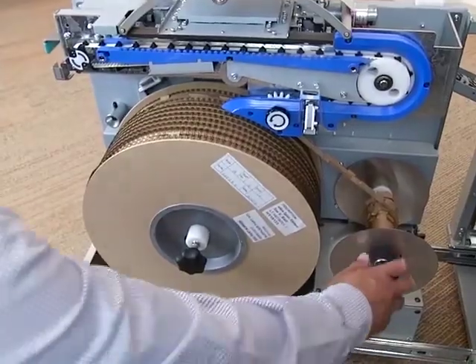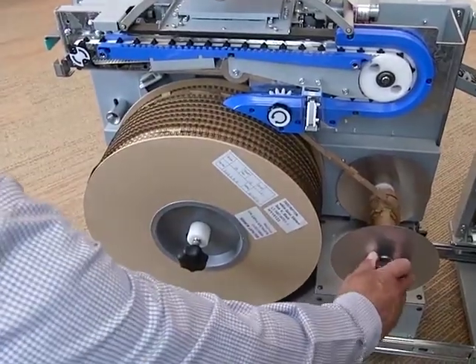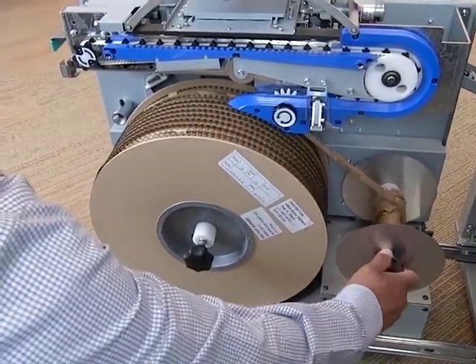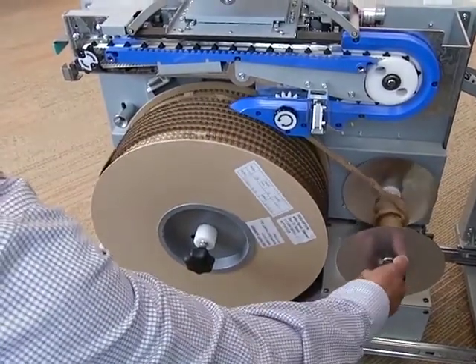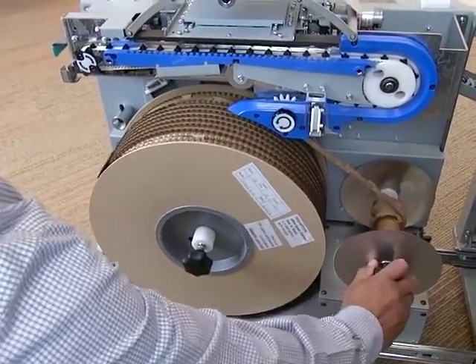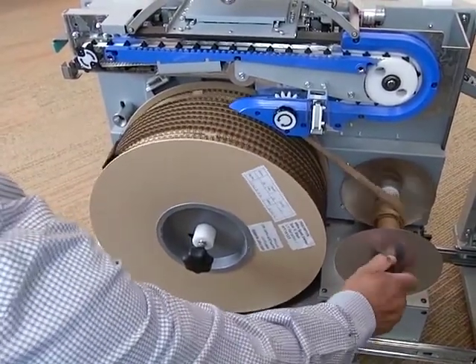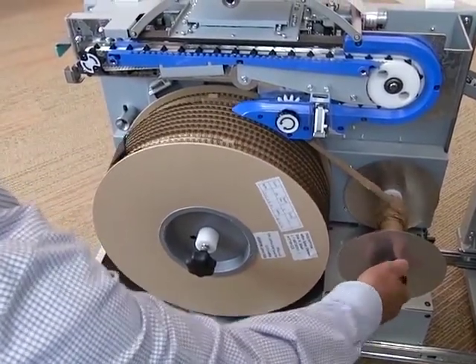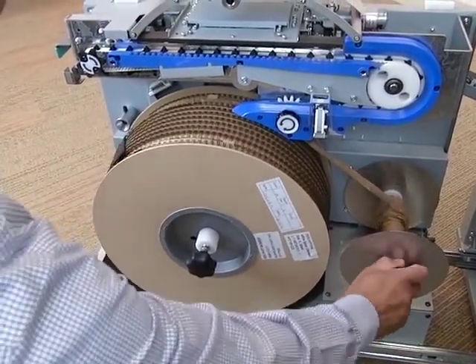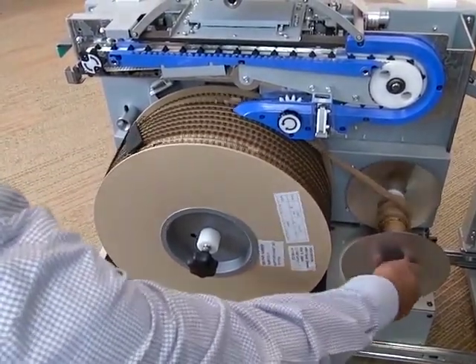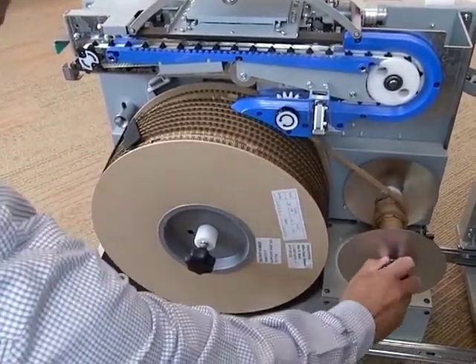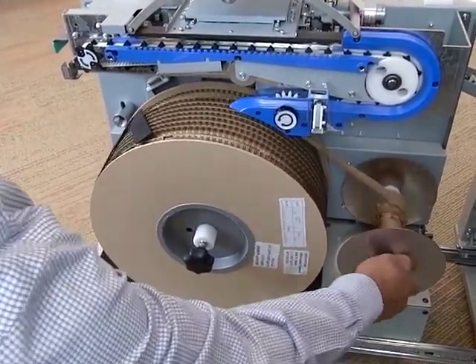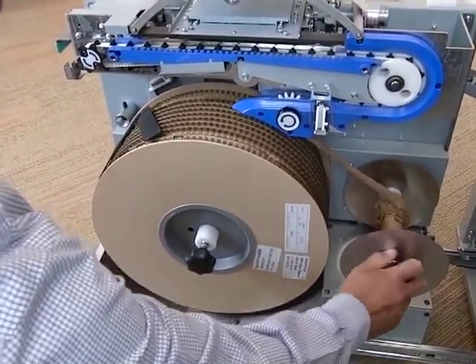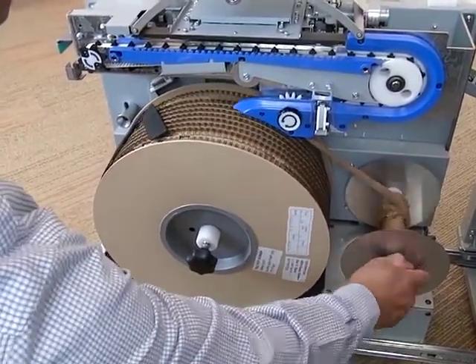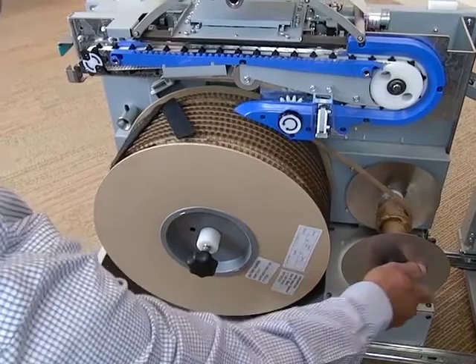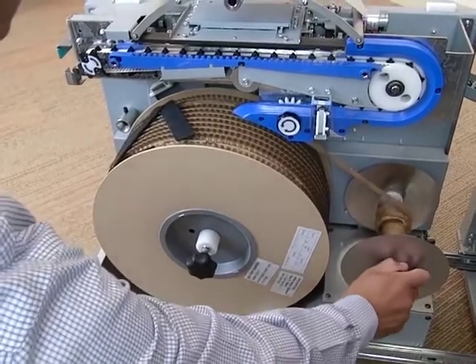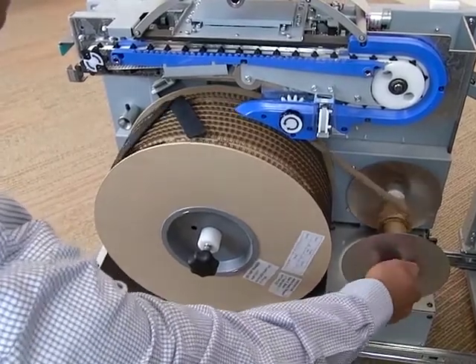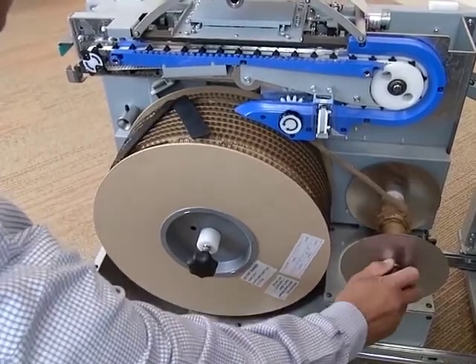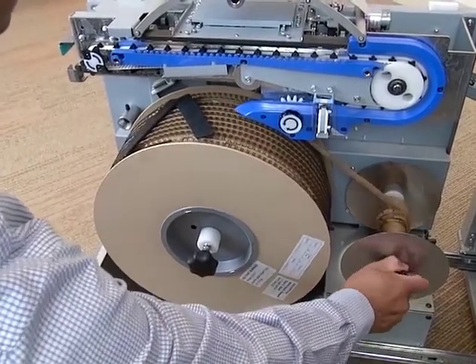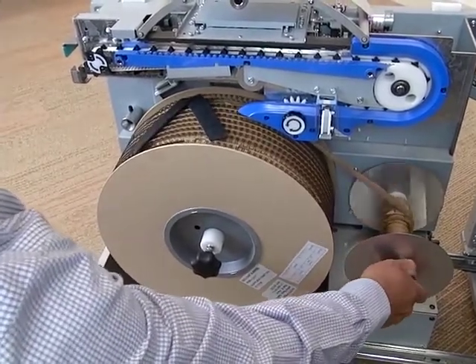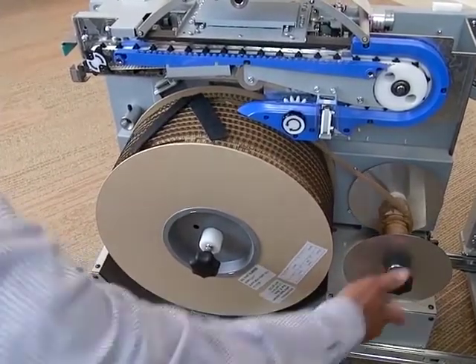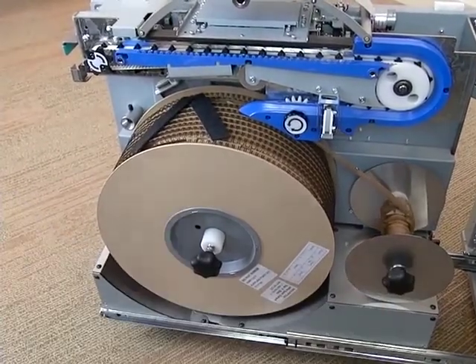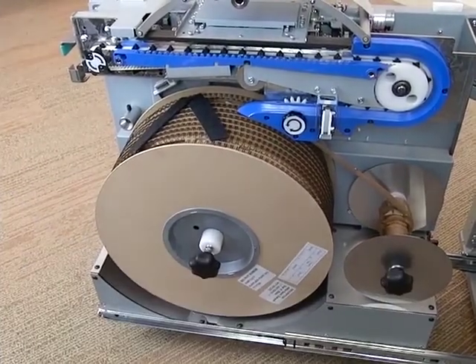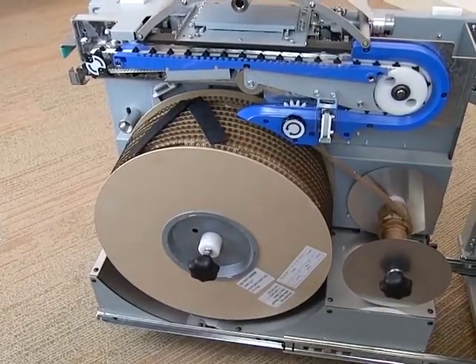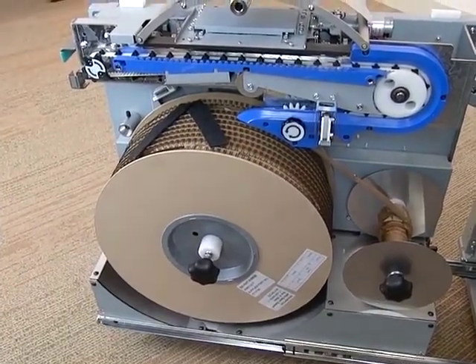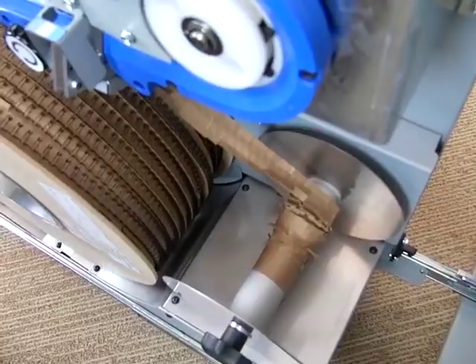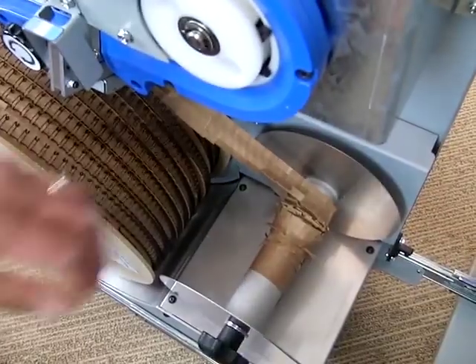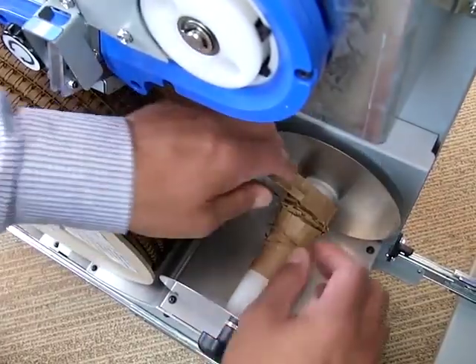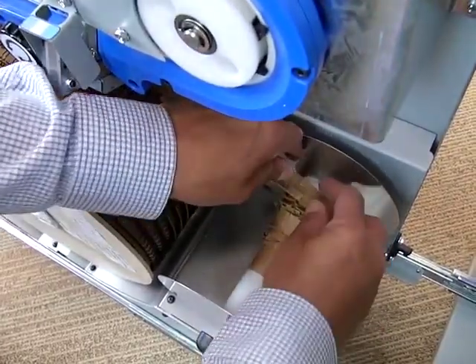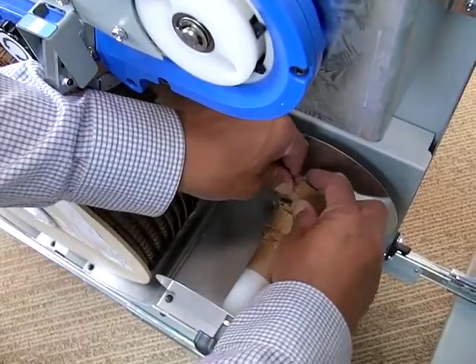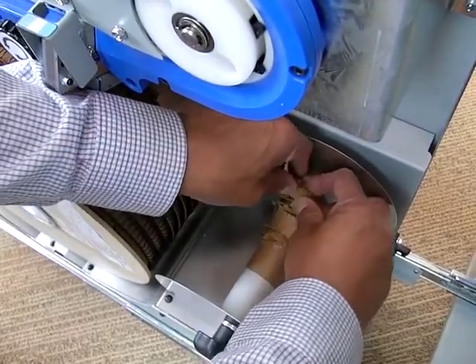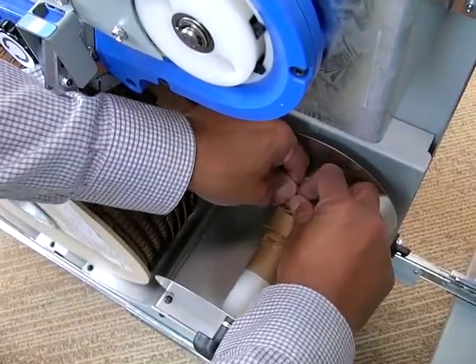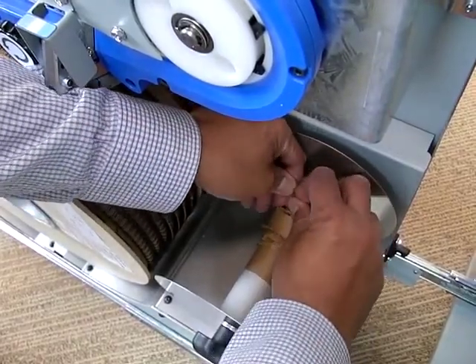Turn the rewind spool clockwise until the end of the wire is near the top of the supply spool. Tear the carrier paper at the rewind spool.